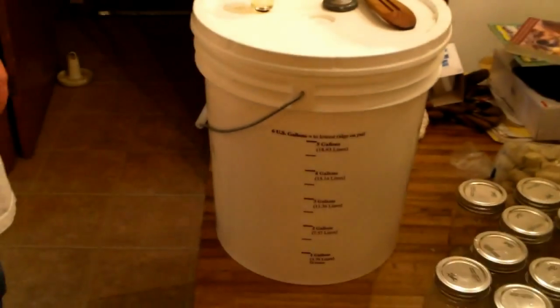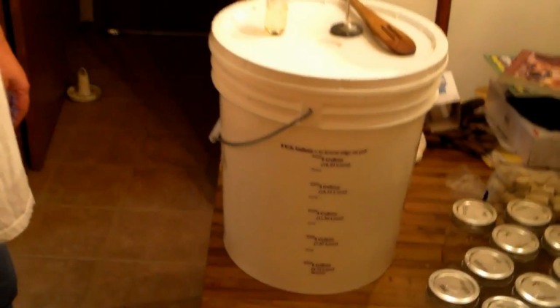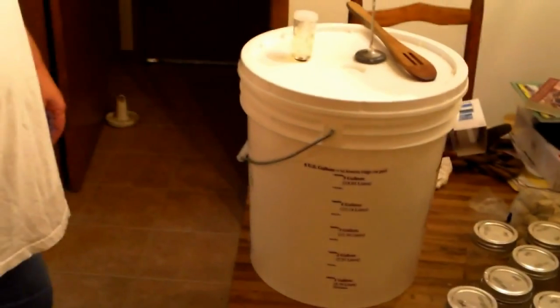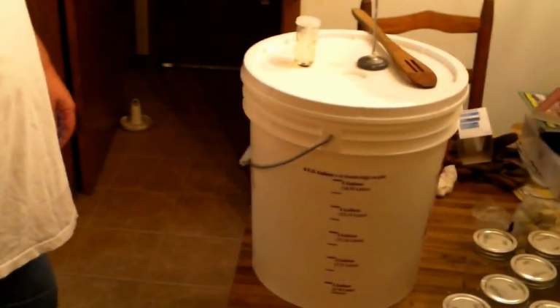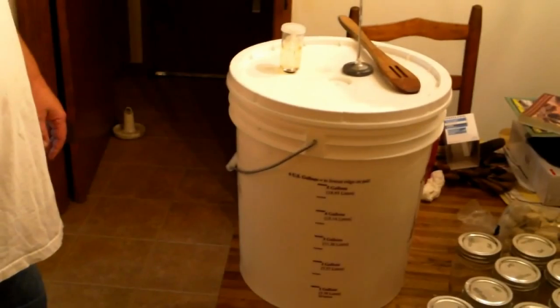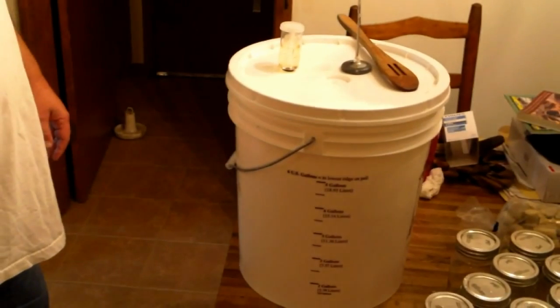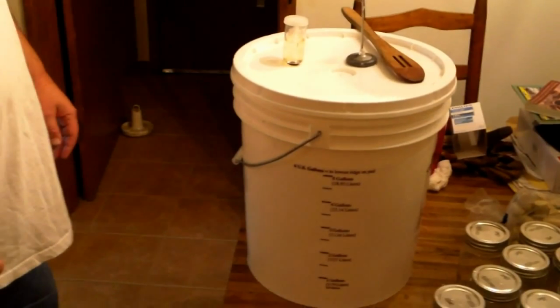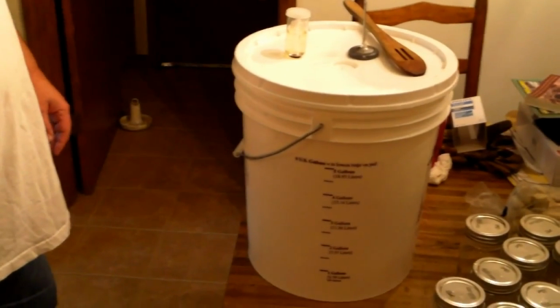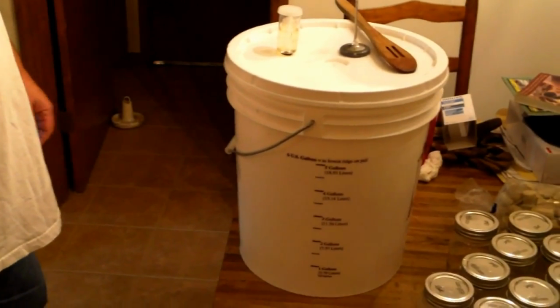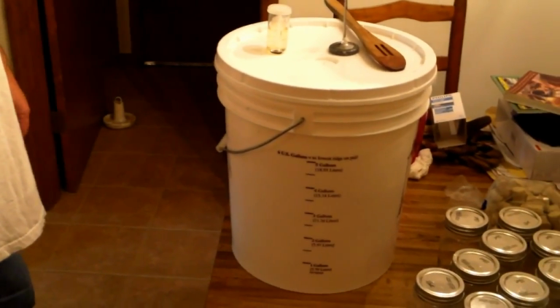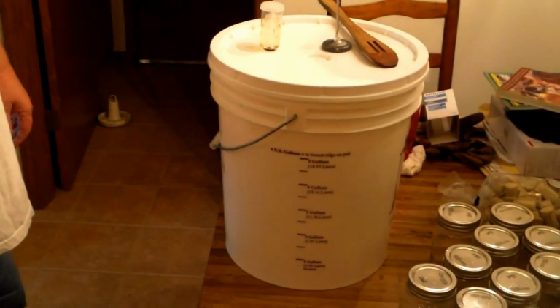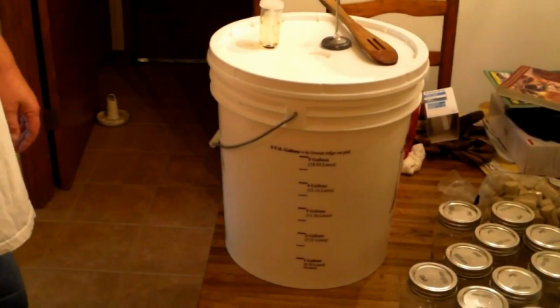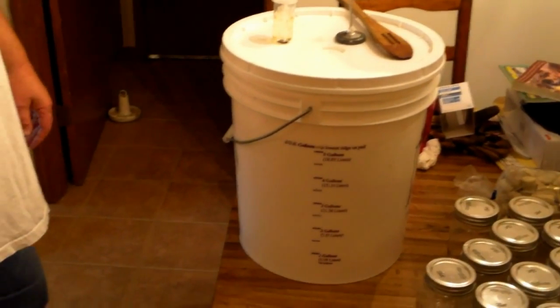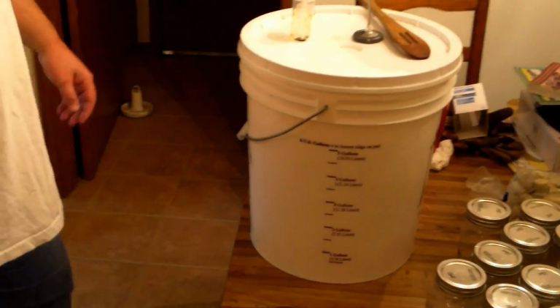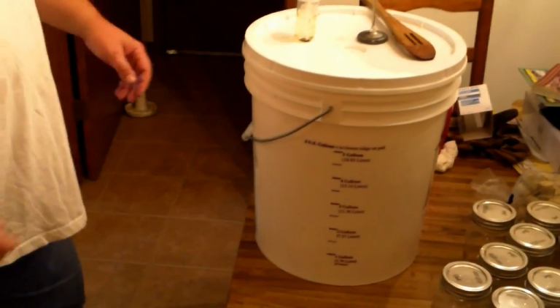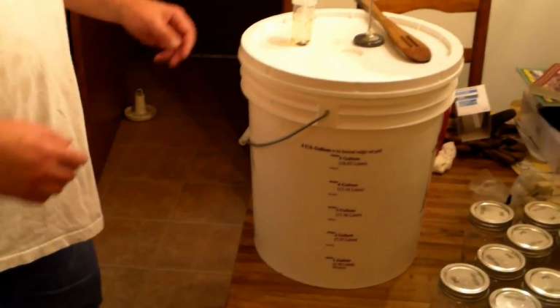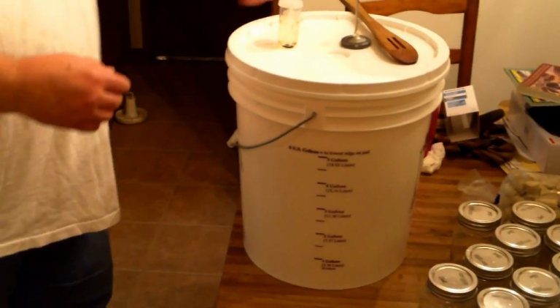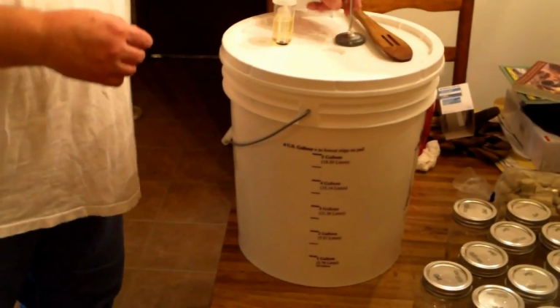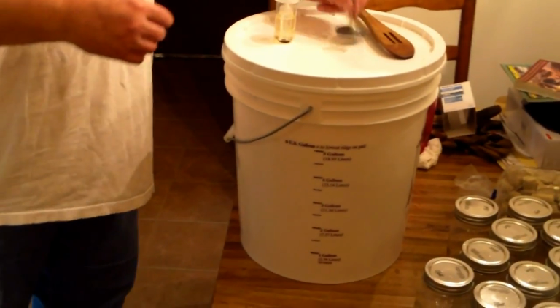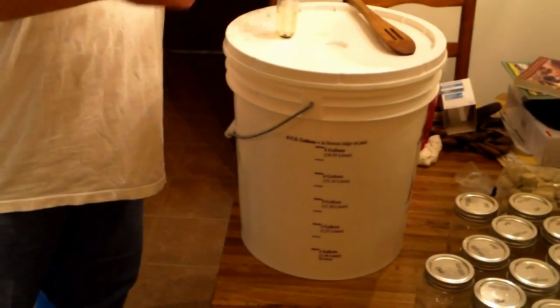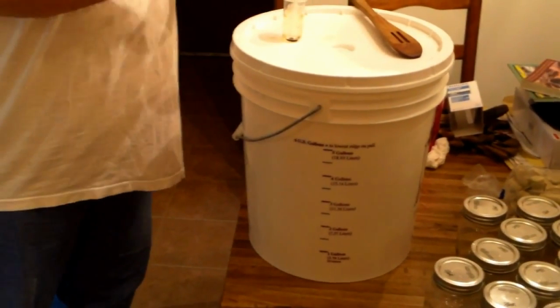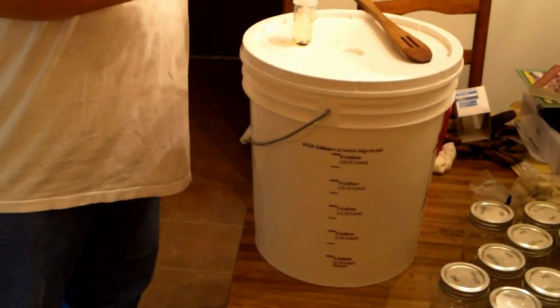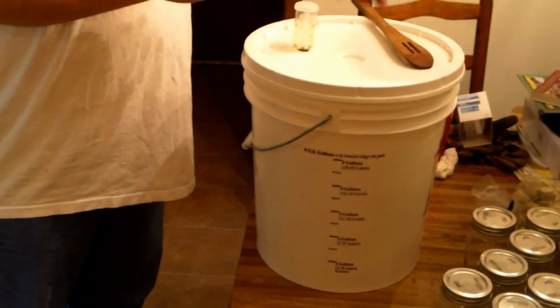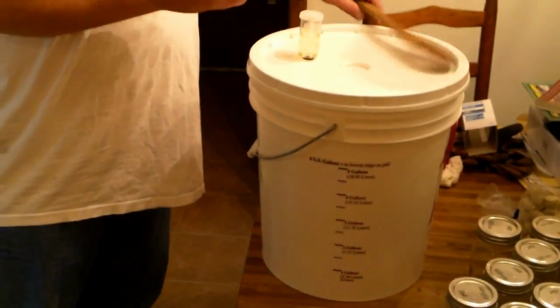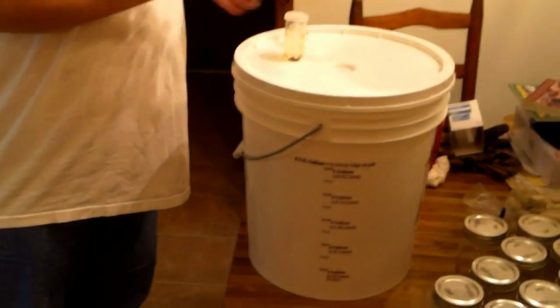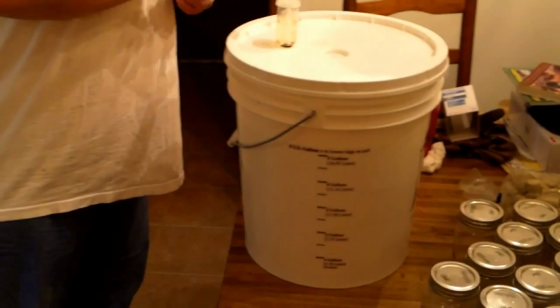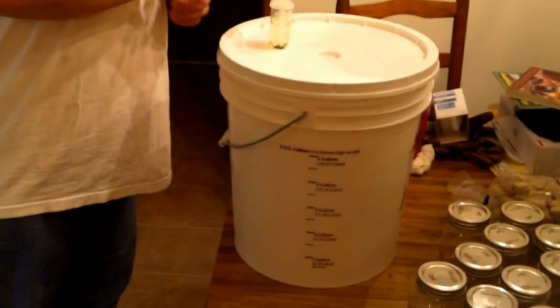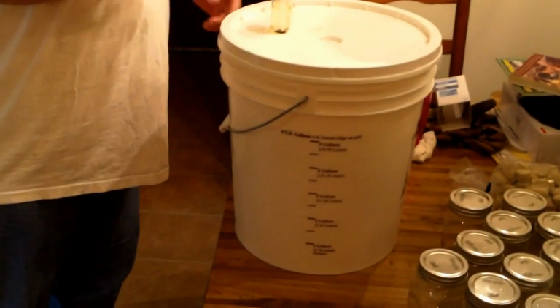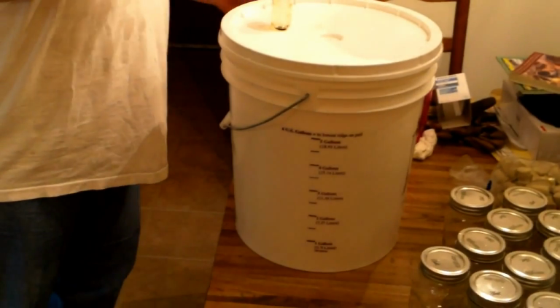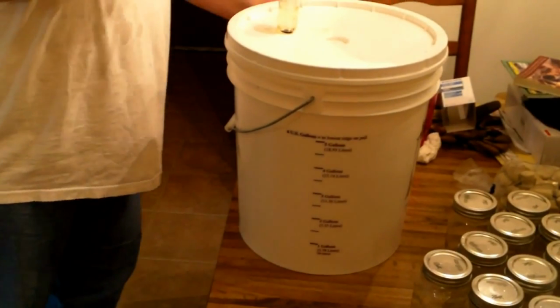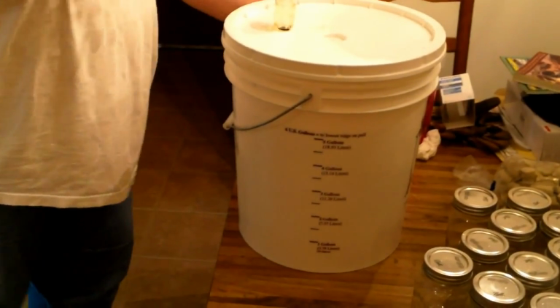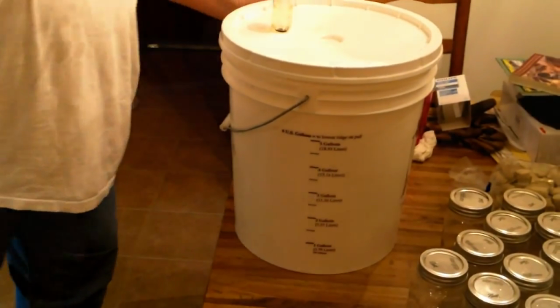So in 30 days, give or take, depending on how hungry the yeast is, we'll rack this batch.